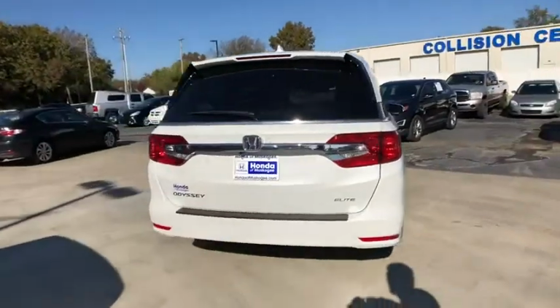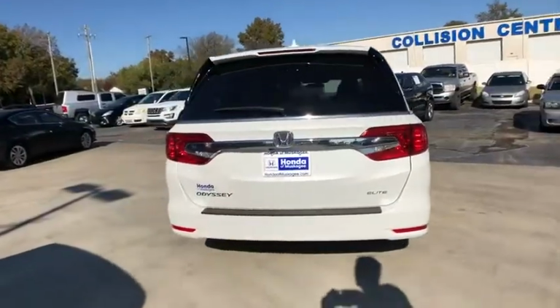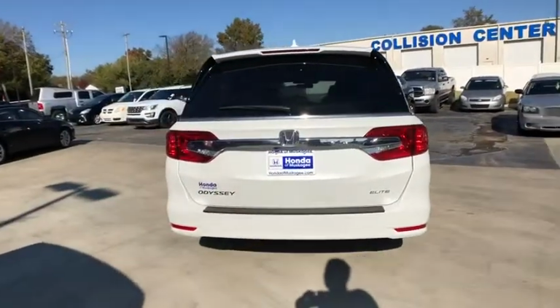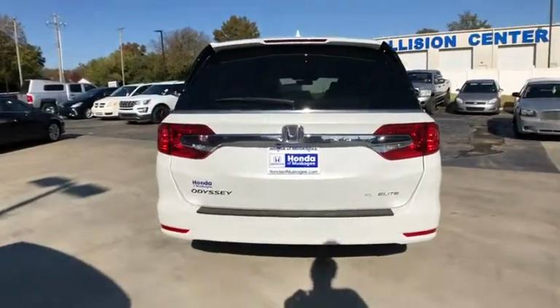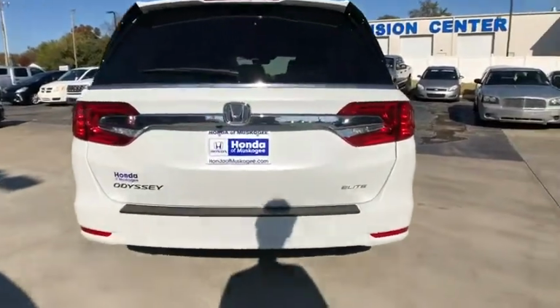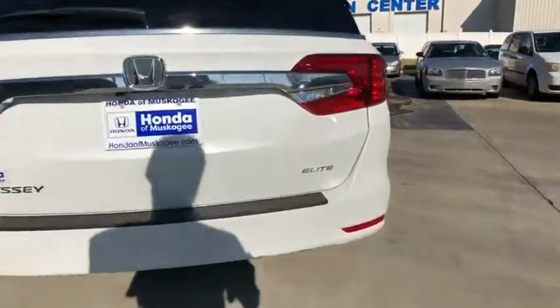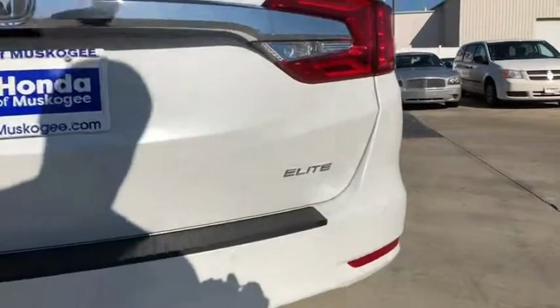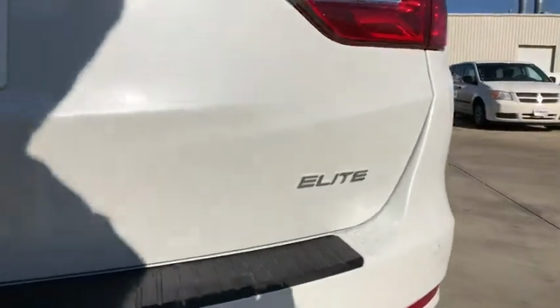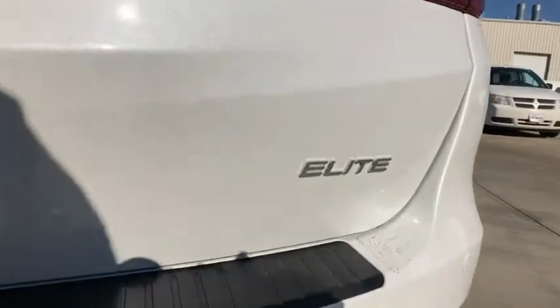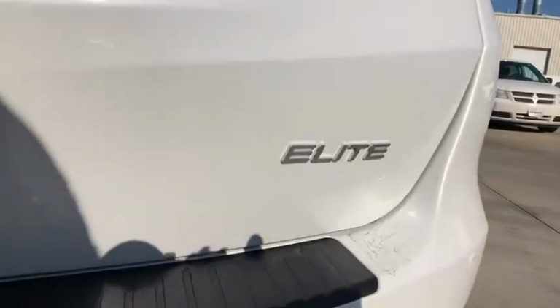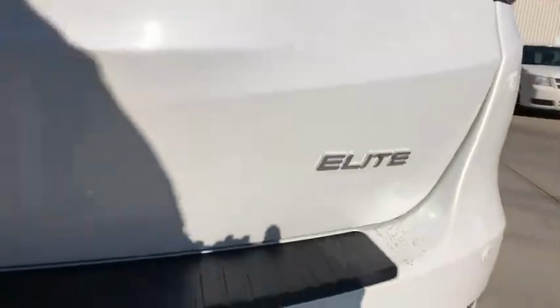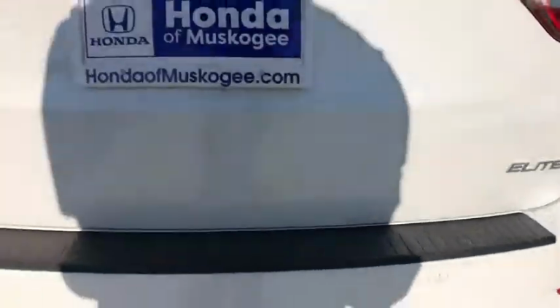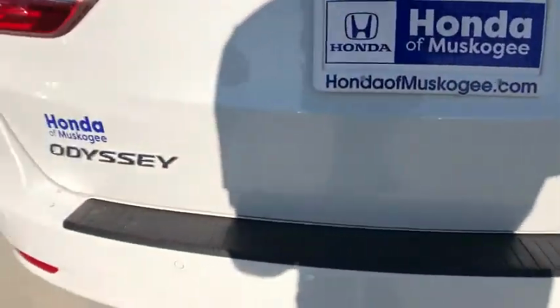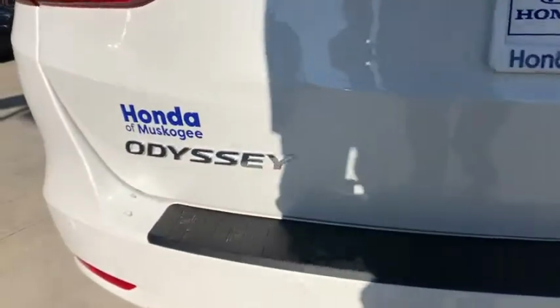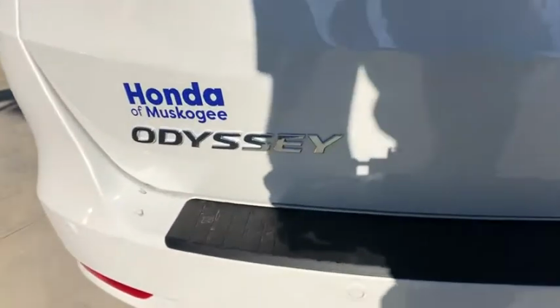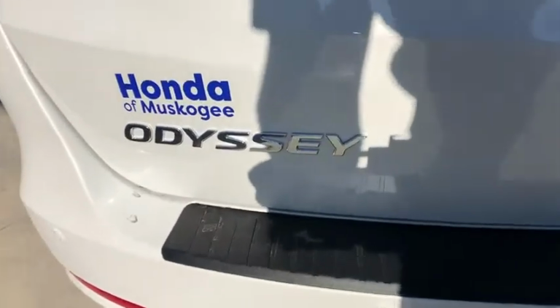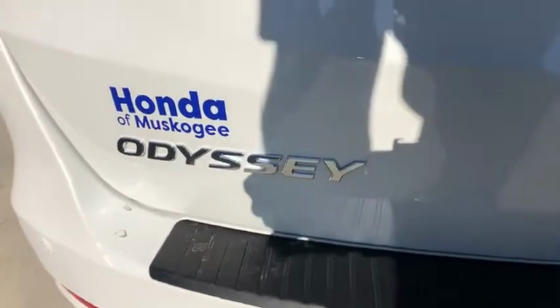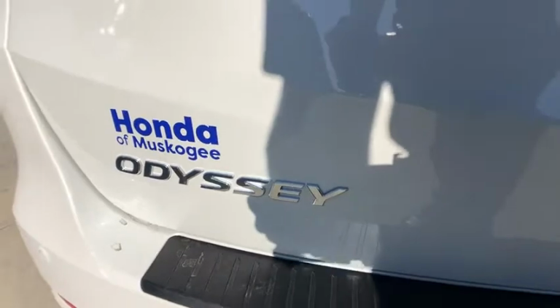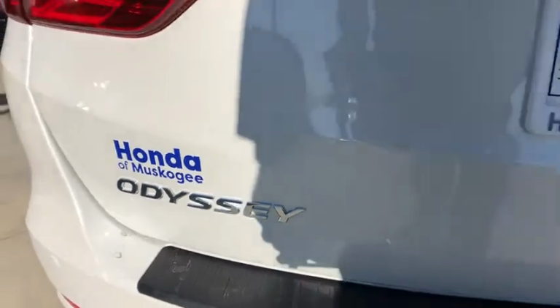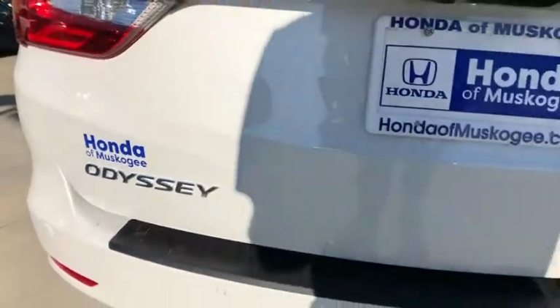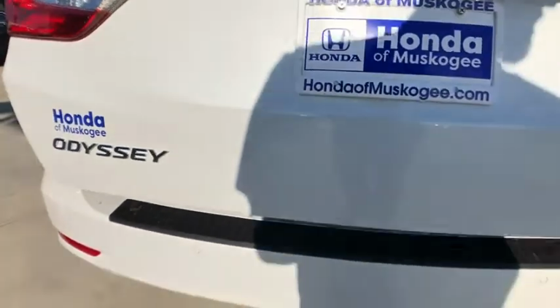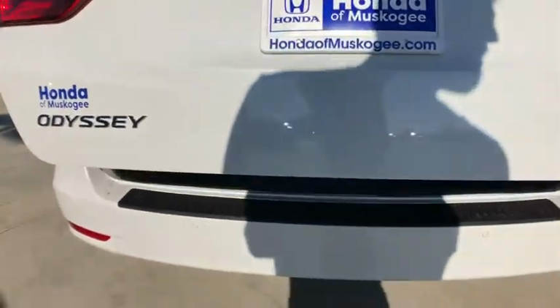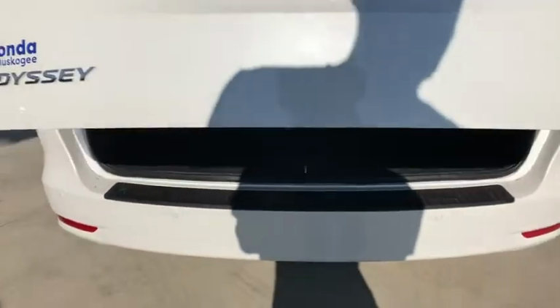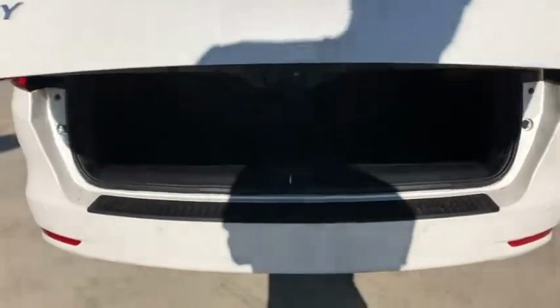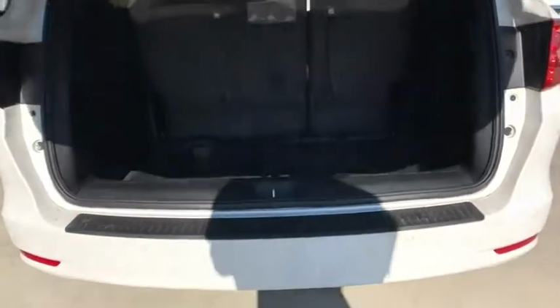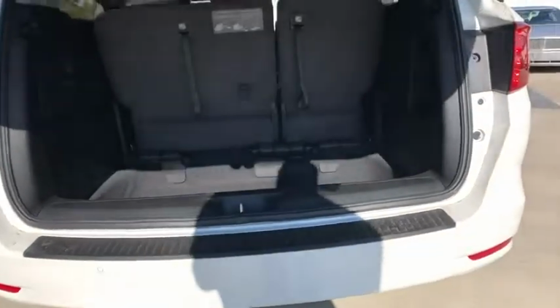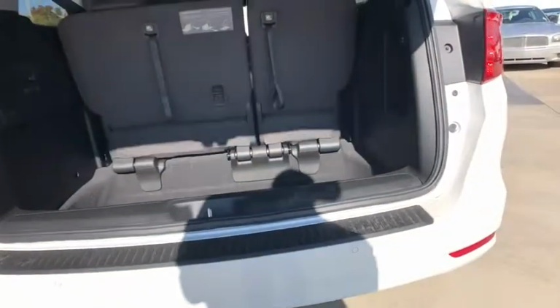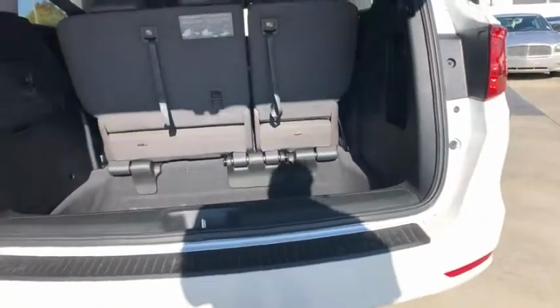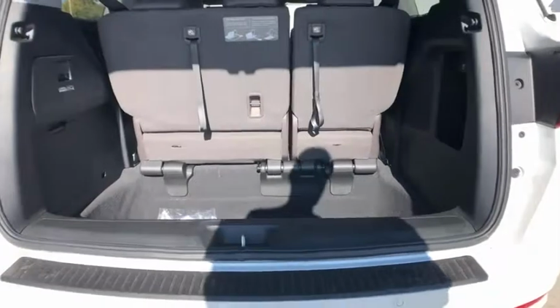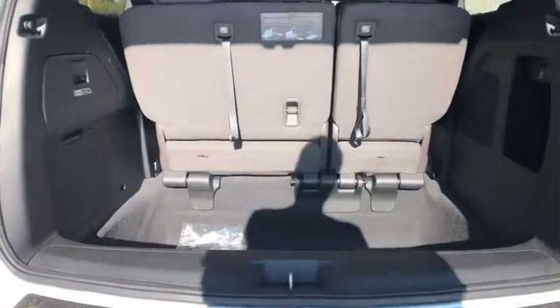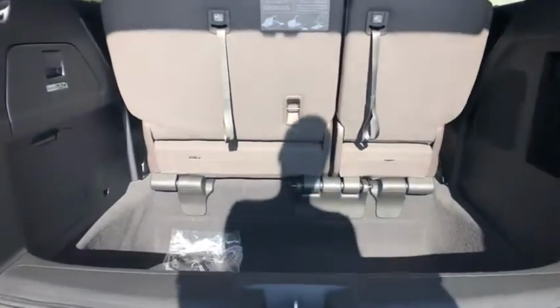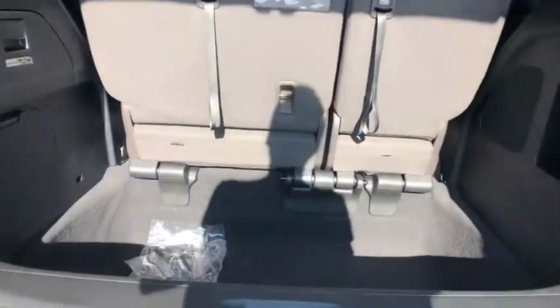Here are some of this vehicle's great options: backup camera, power liftgate, keyless entry, navigation system, steering wheel audio controls, traction control, stability control, power passenger seat, lane departure warning, remote engine start.